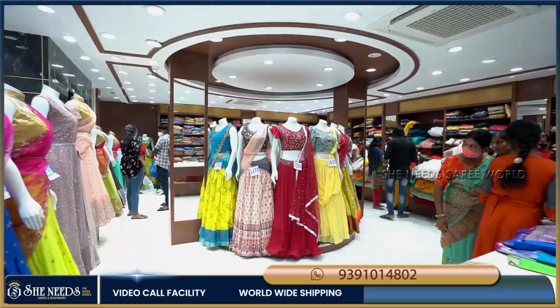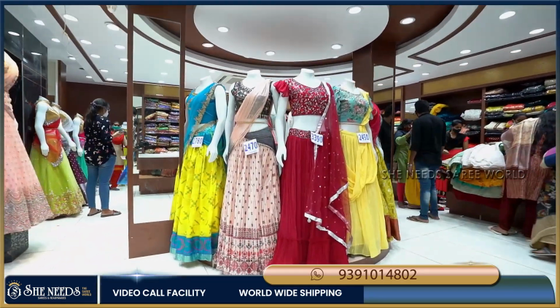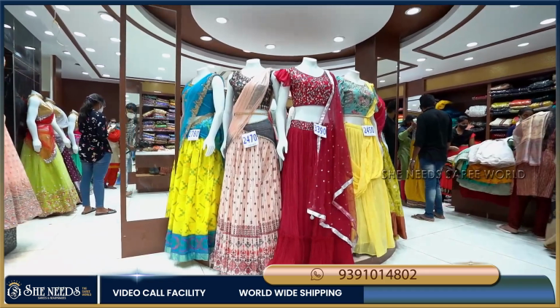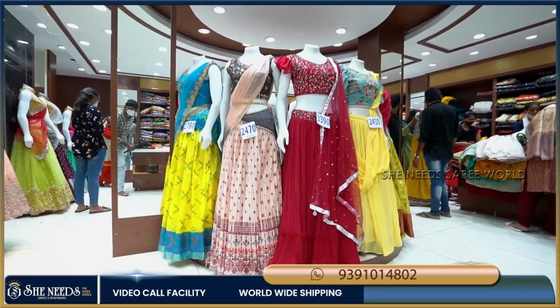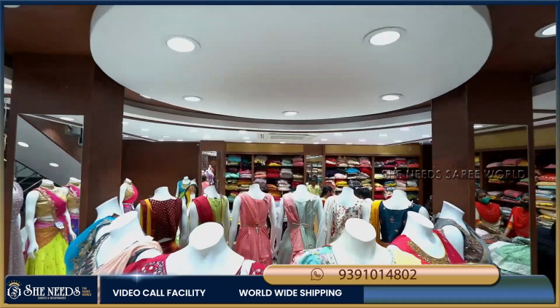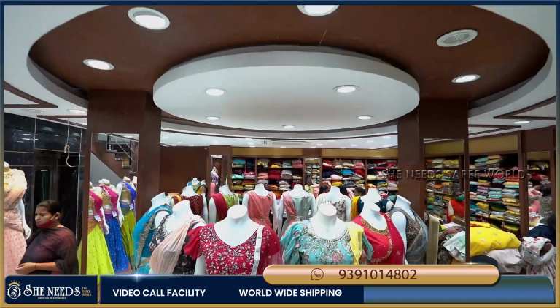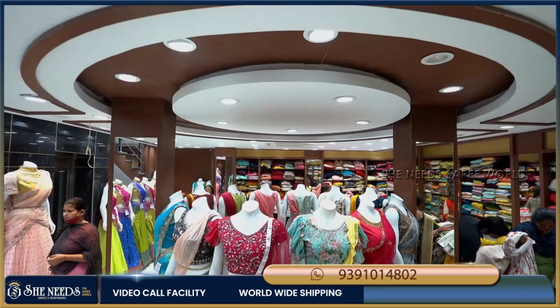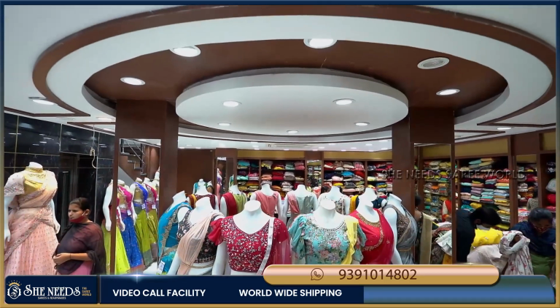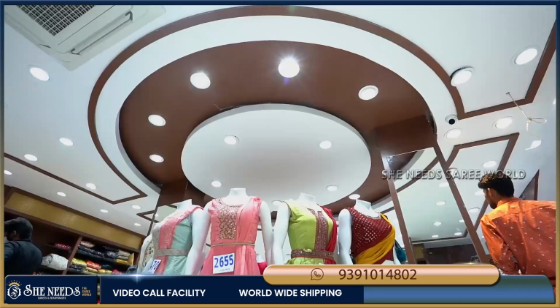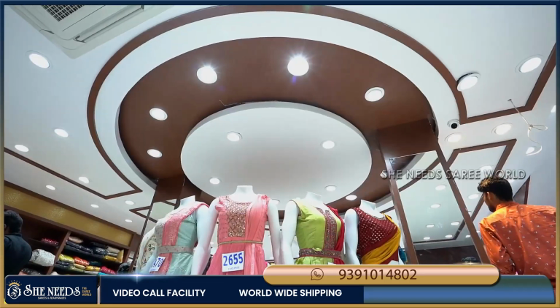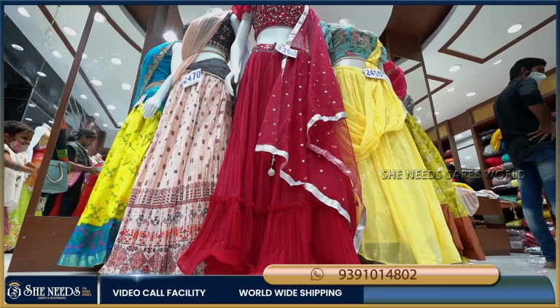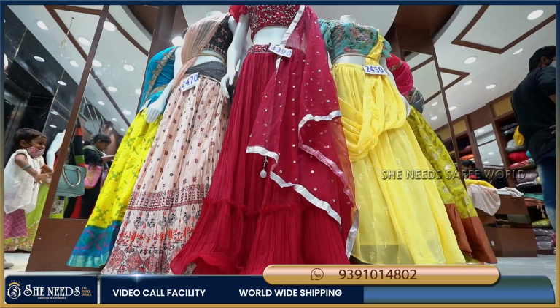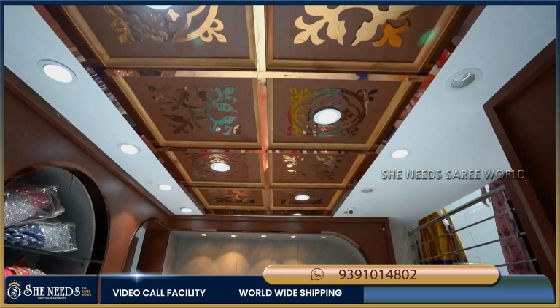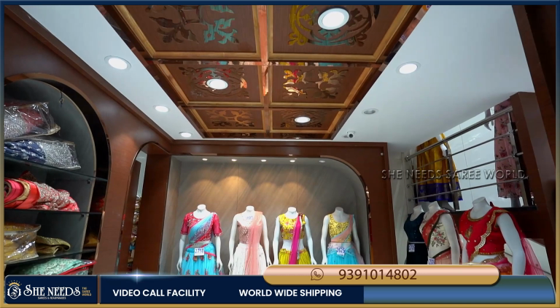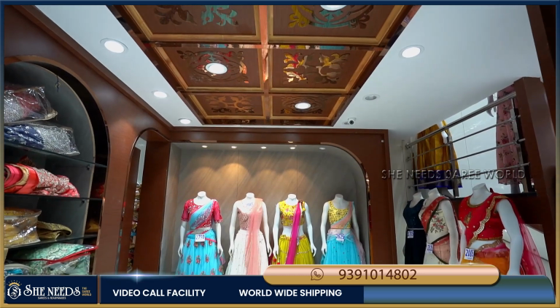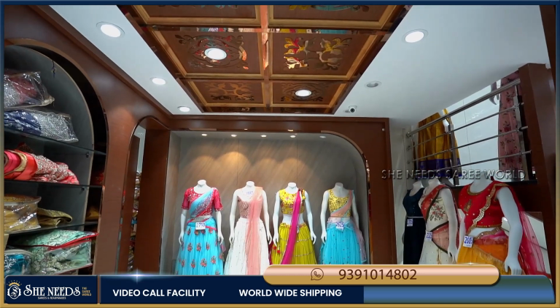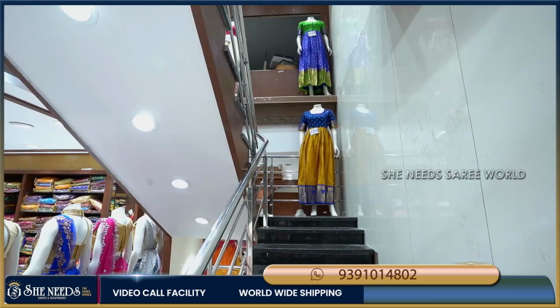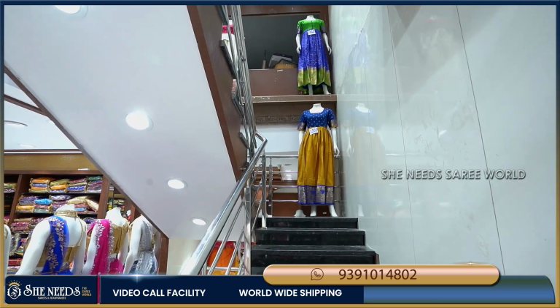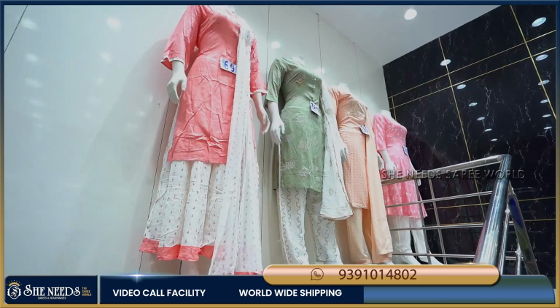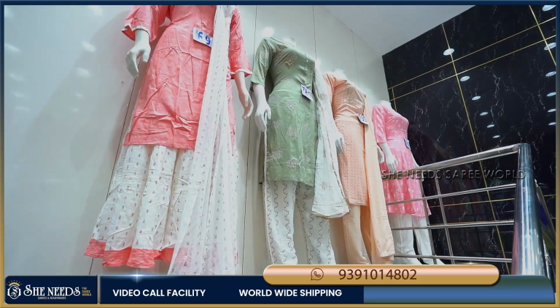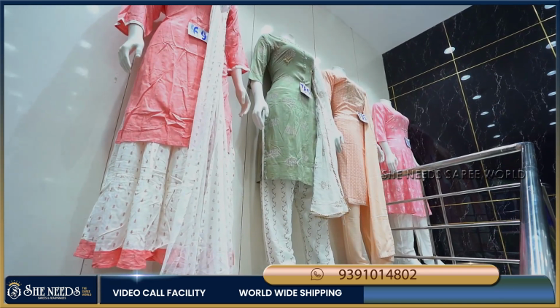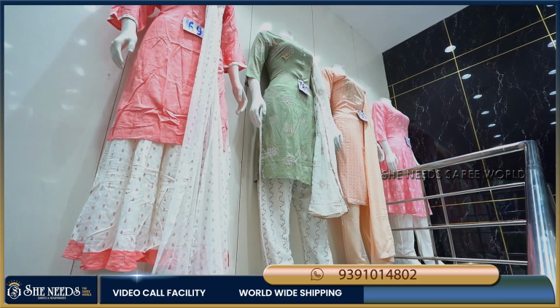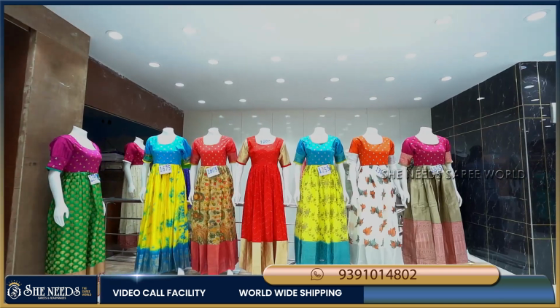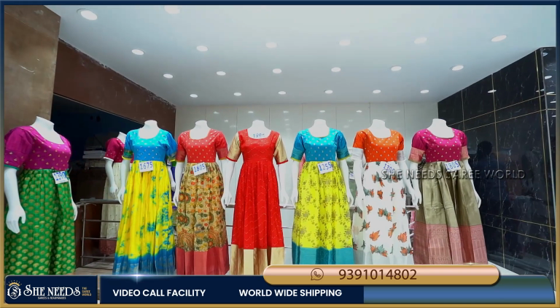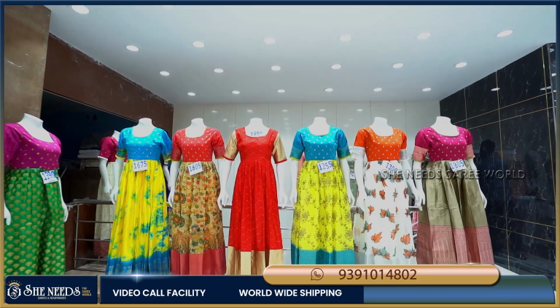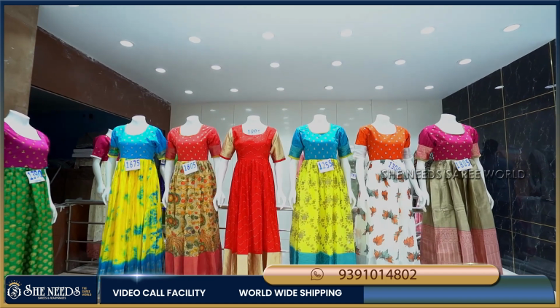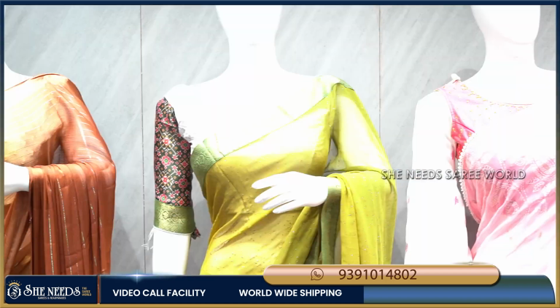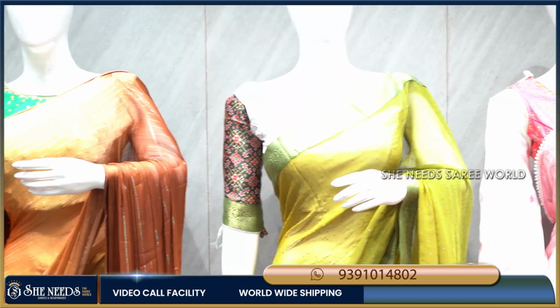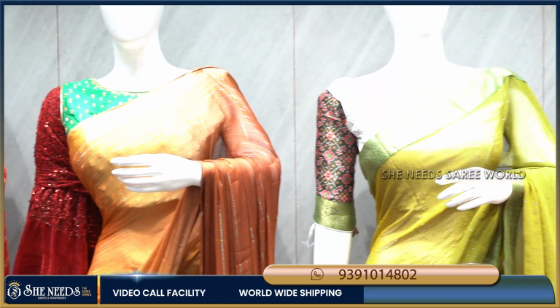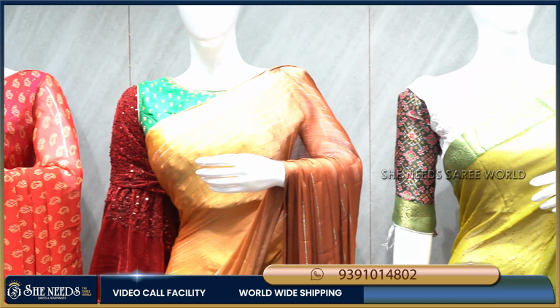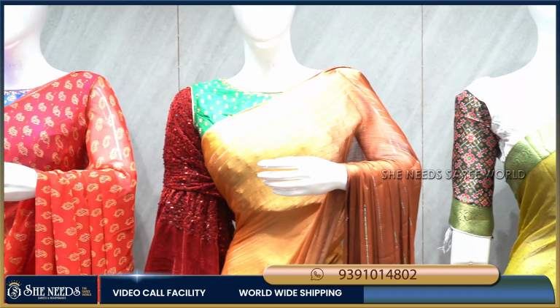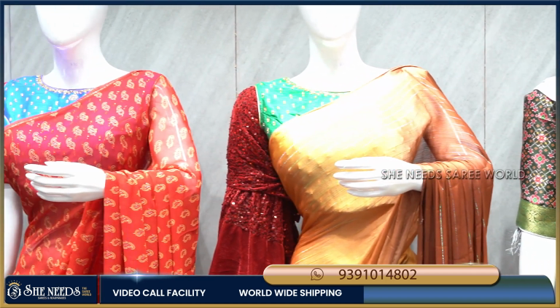We have 8 branches. We have shopping here and we also have online facilities, so we are doing happy online shopping.